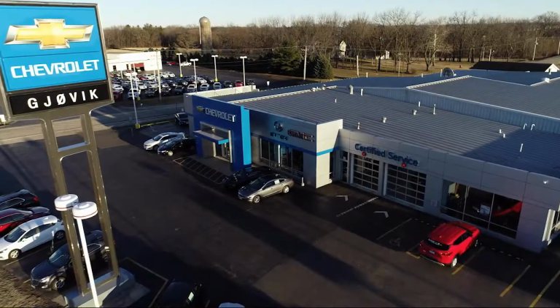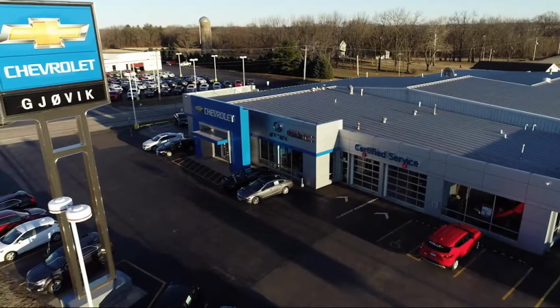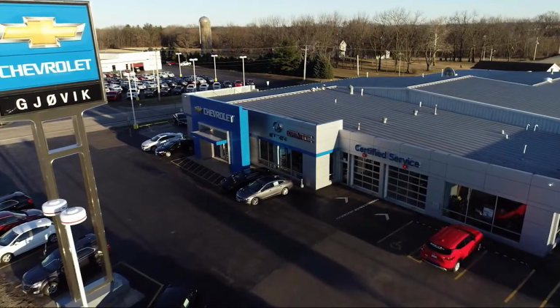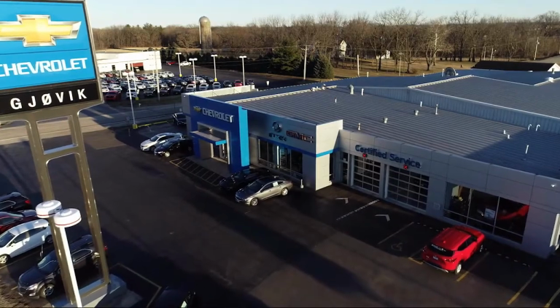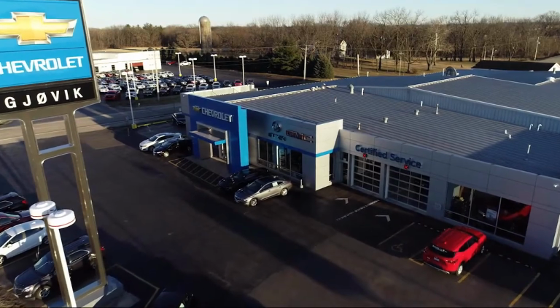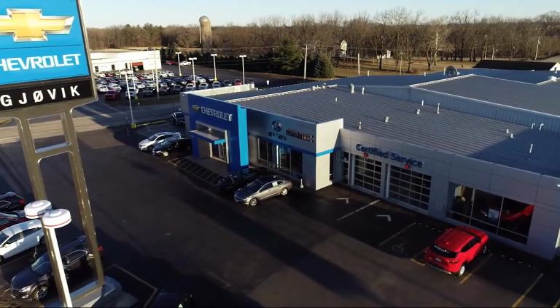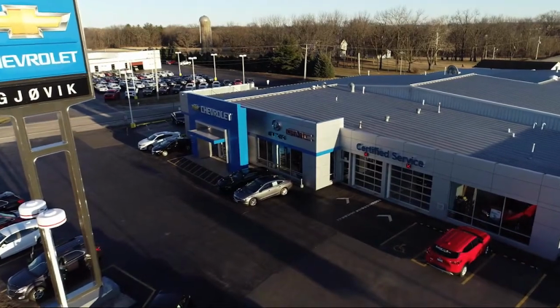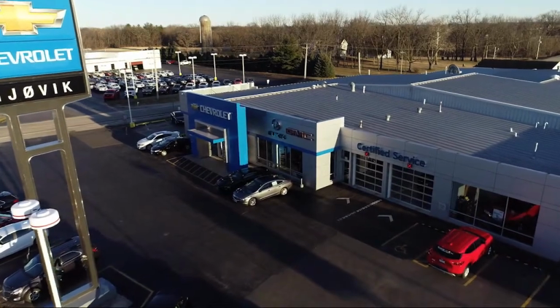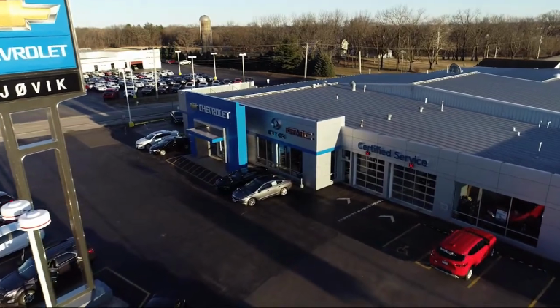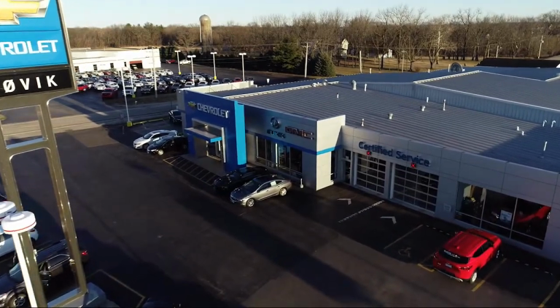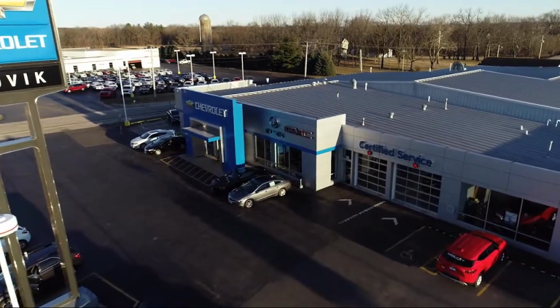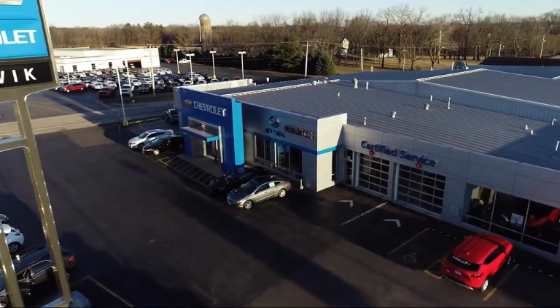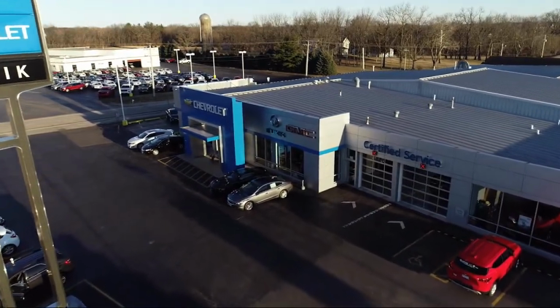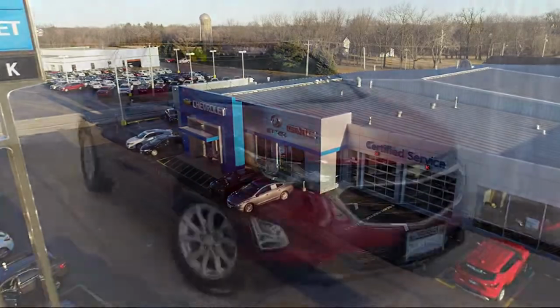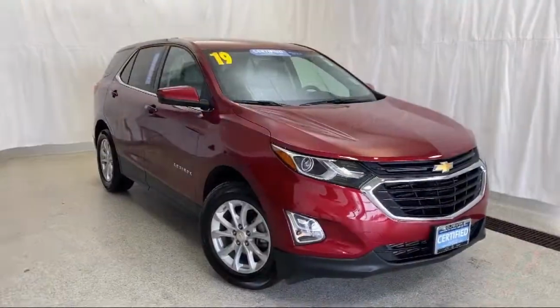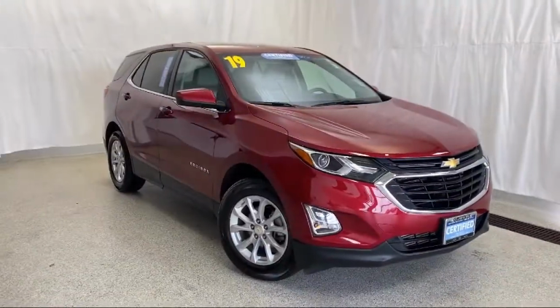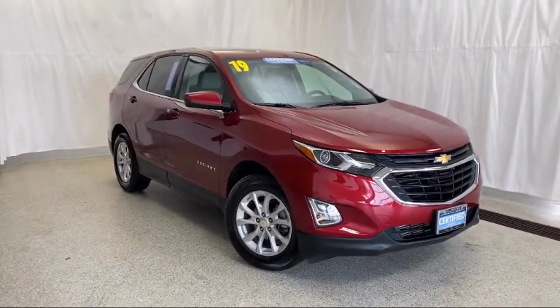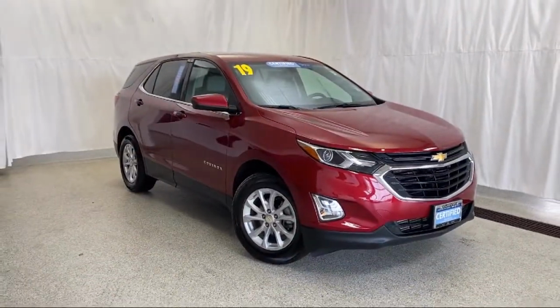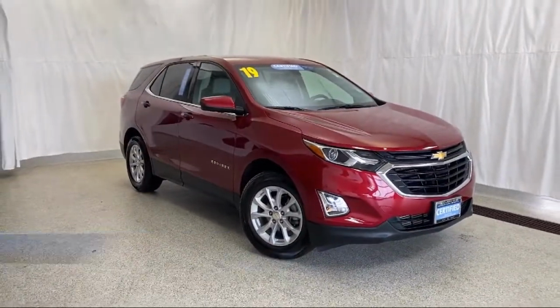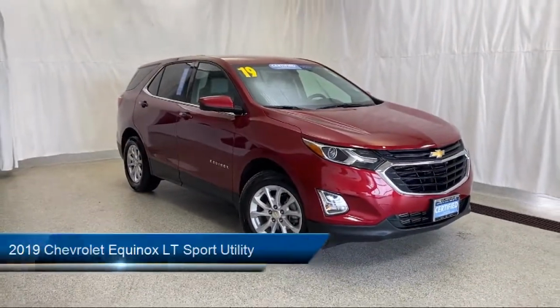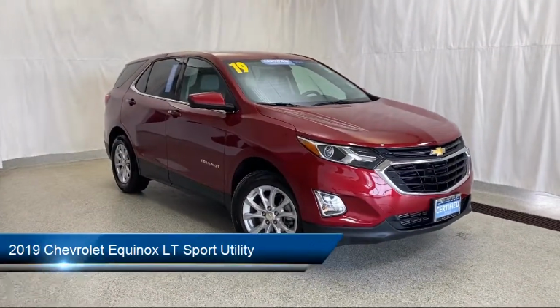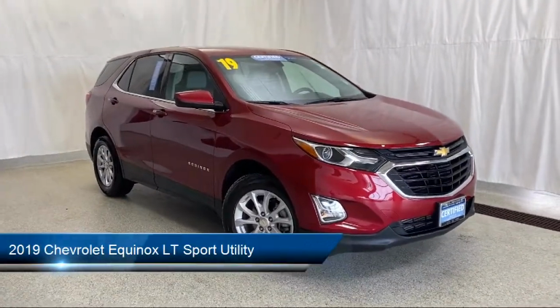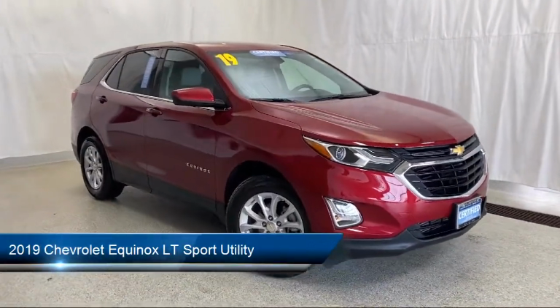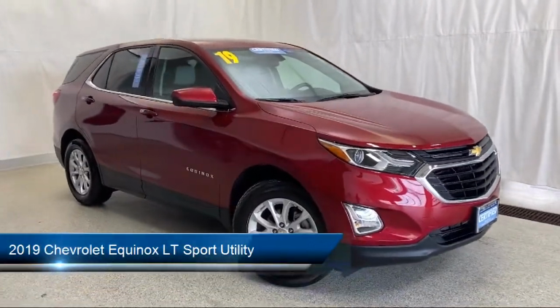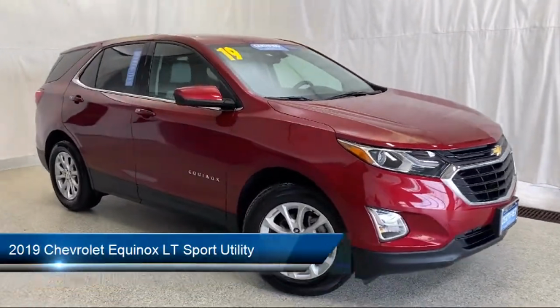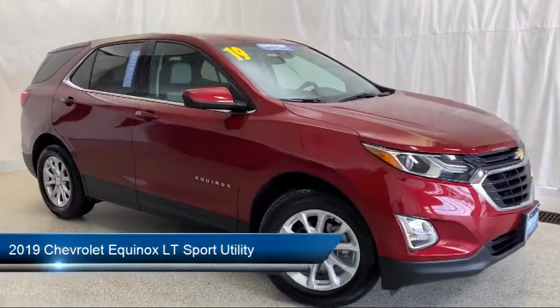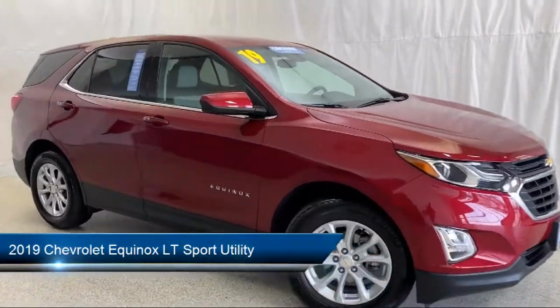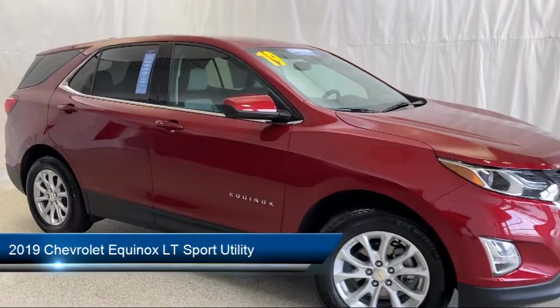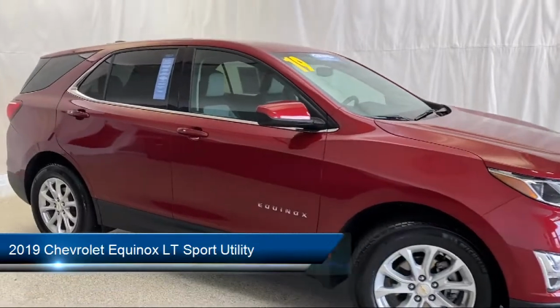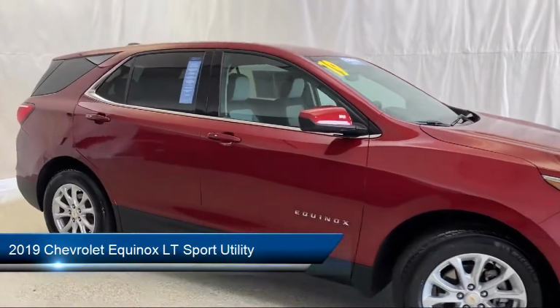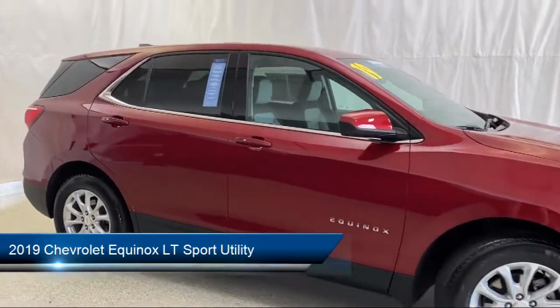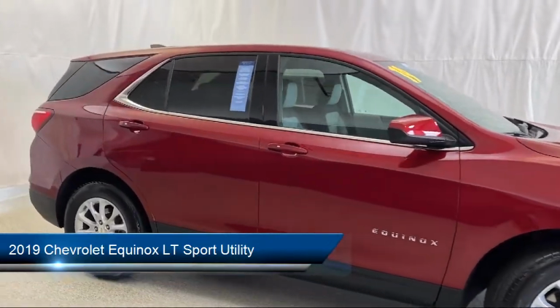Welcome to Jovic Chevrolet Buick GMC. Let's take a look at another one of our great vehicles from our inventory. It comes equipped with OnStar and Chevrolet Connect emergency communication system.